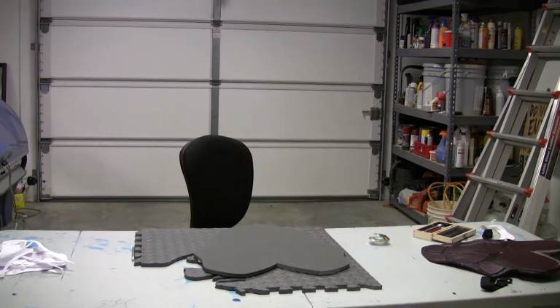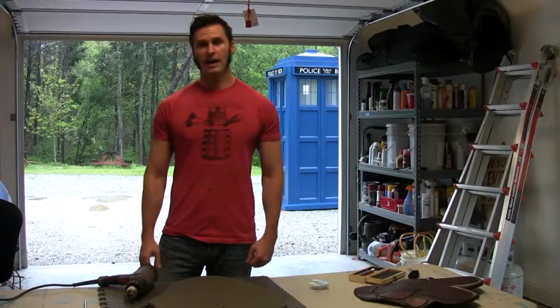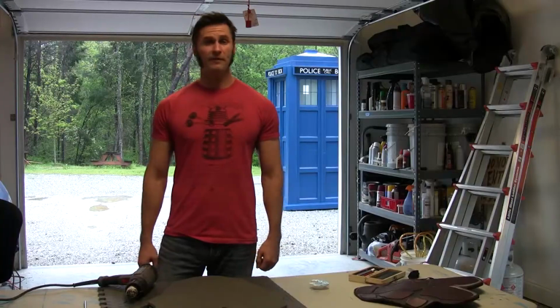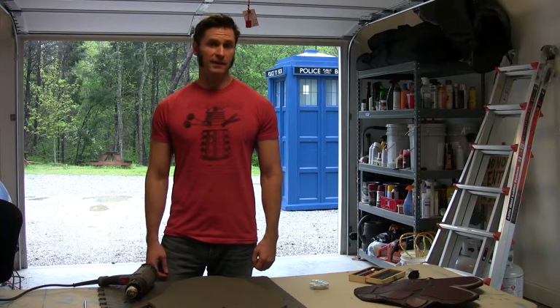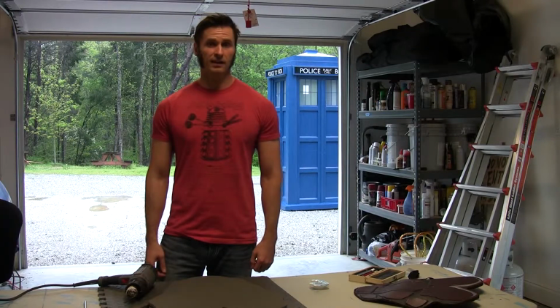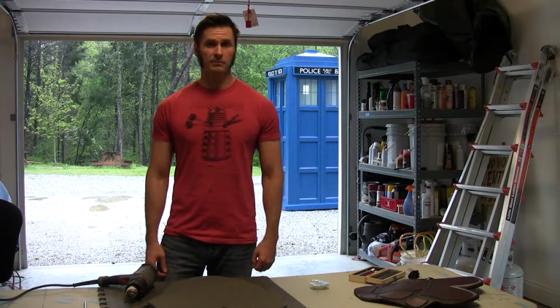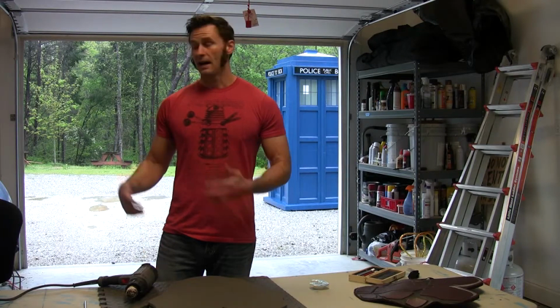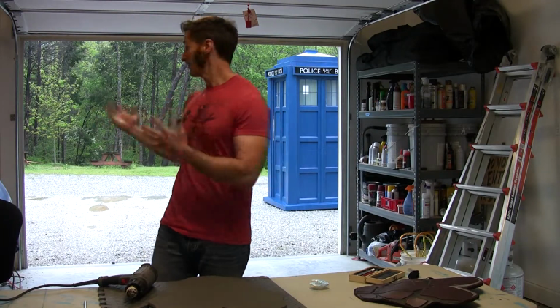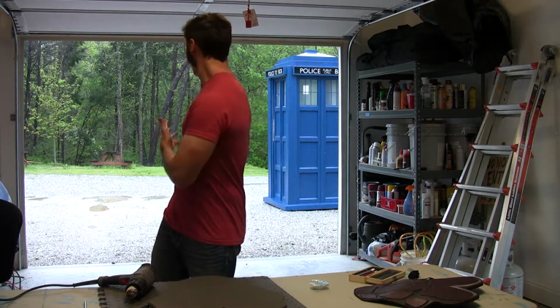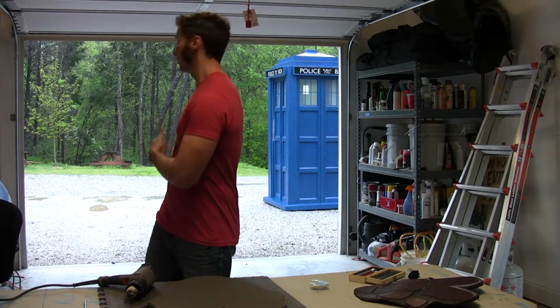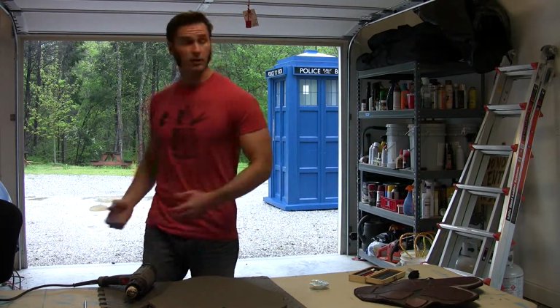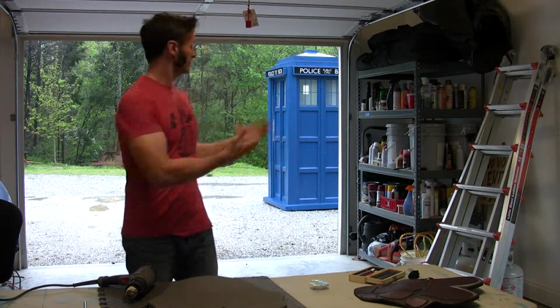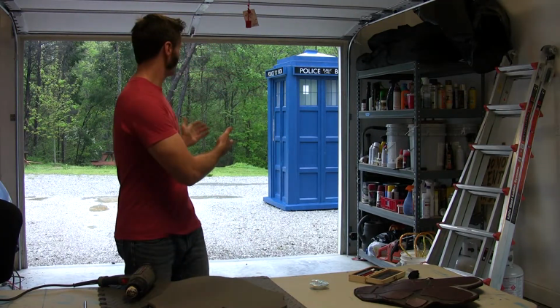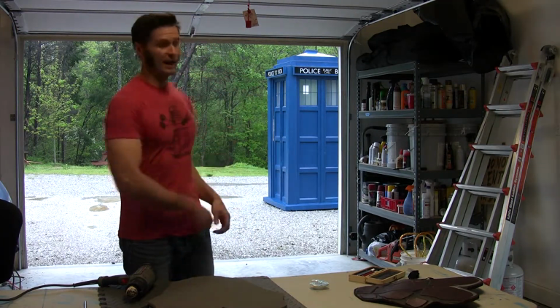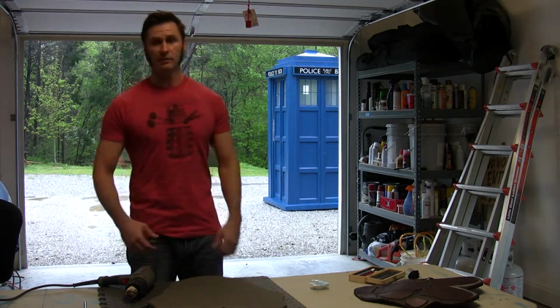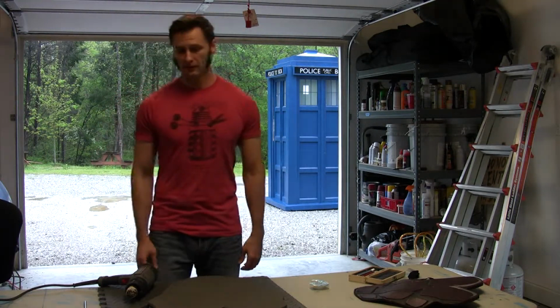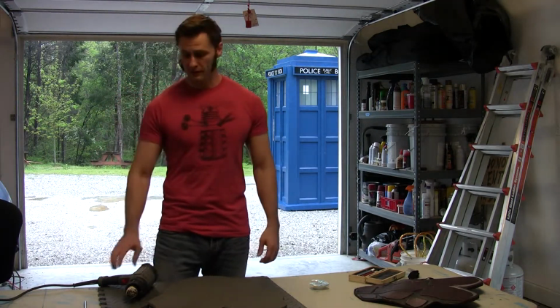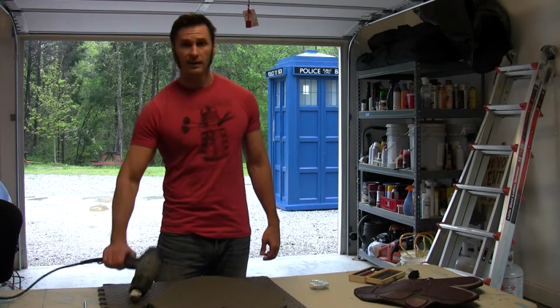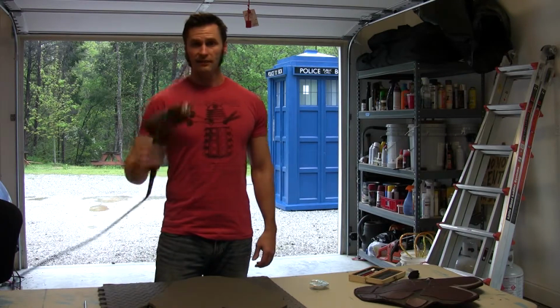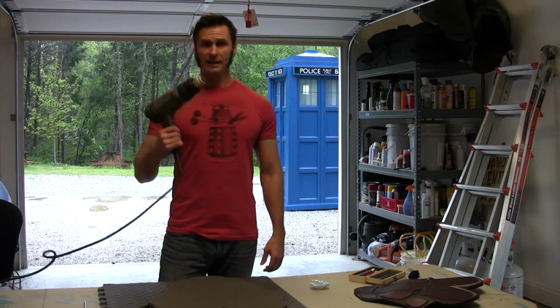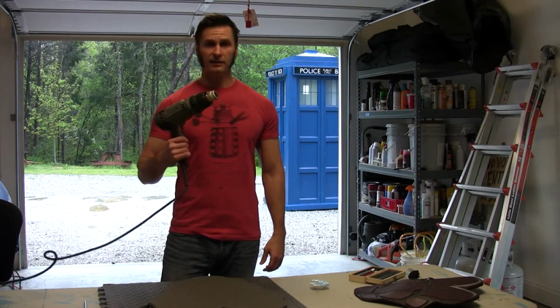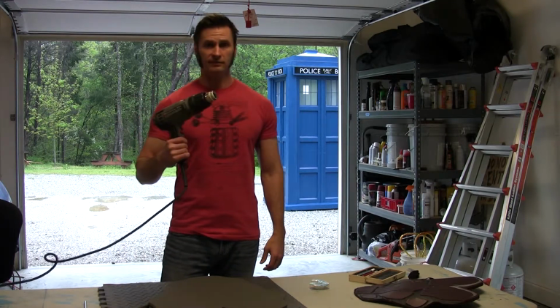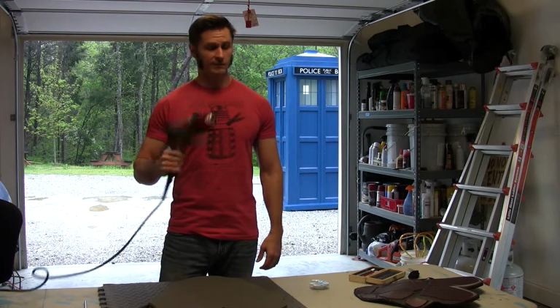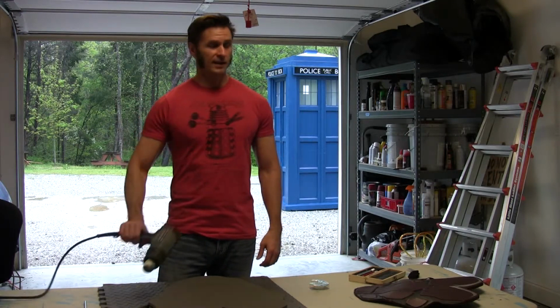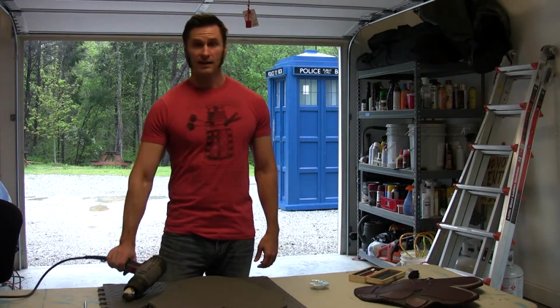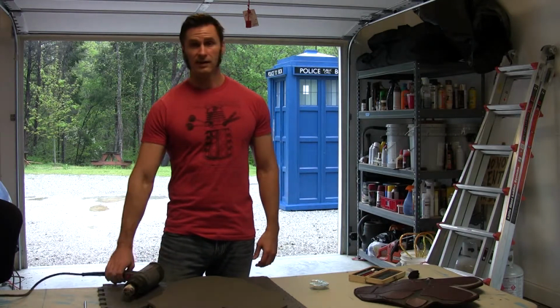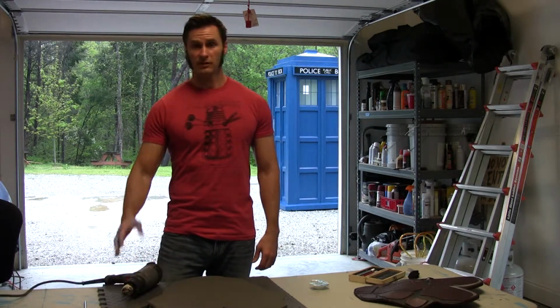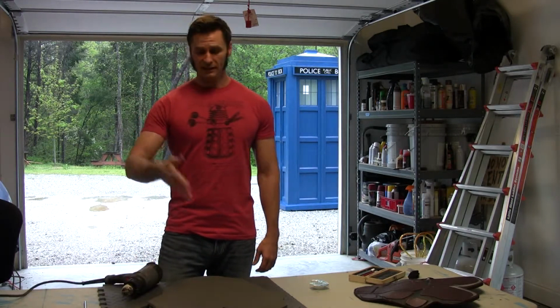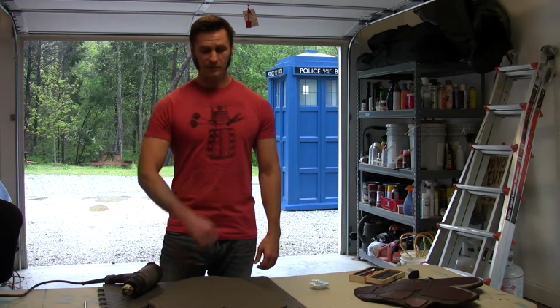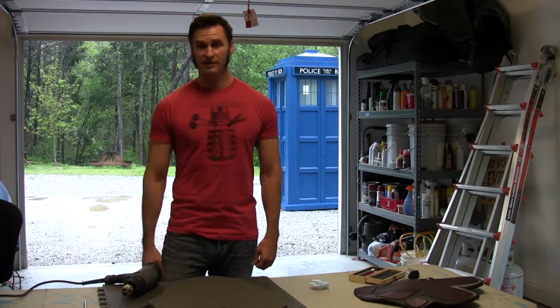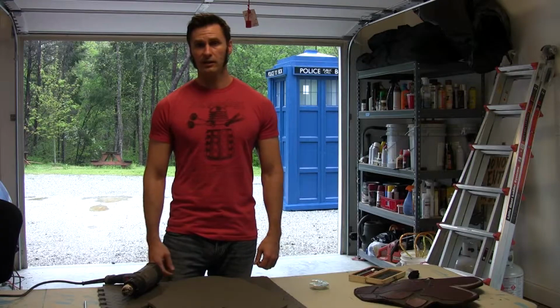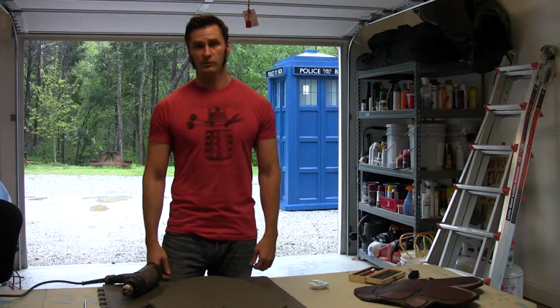Okay, I have my fan set up. I have the garage doors open so that I have plenty of ventilation. I've got my heat gun and I'm going to heat it up and see how it goes.